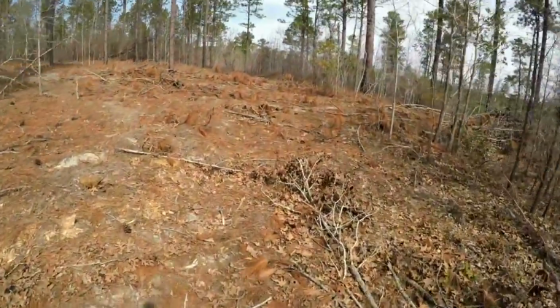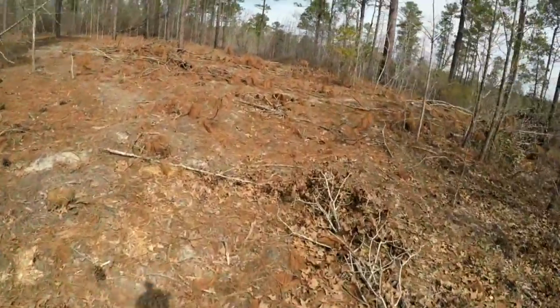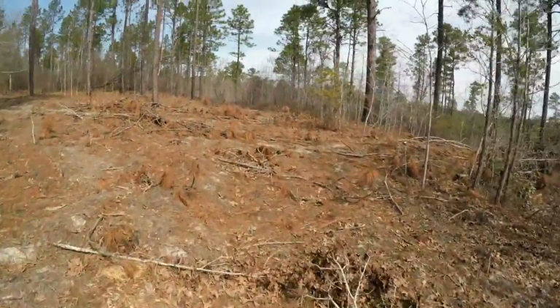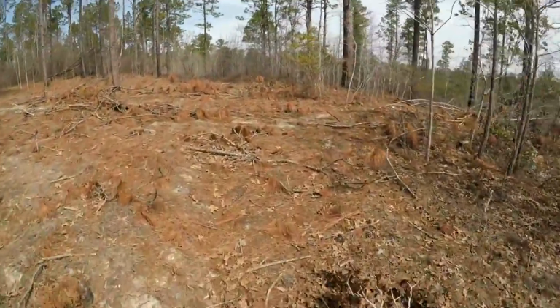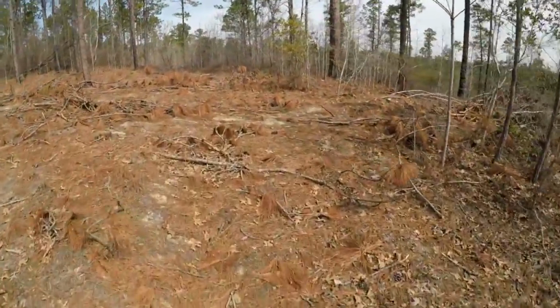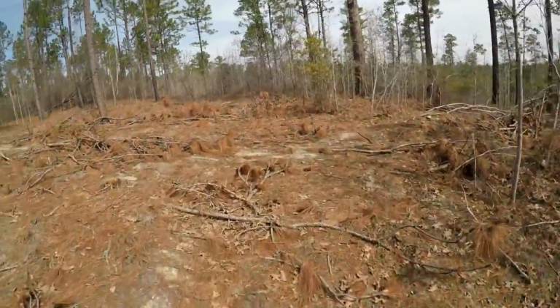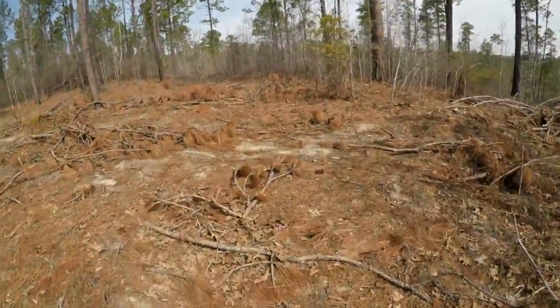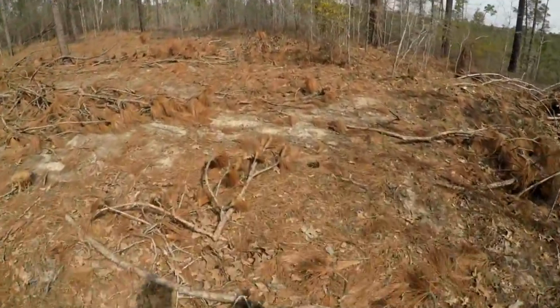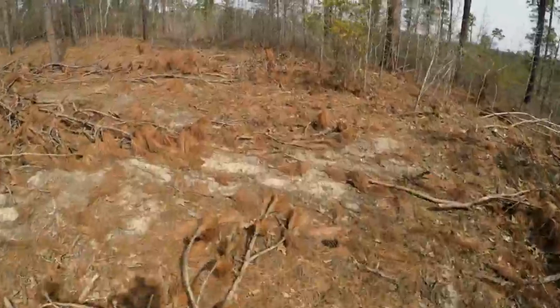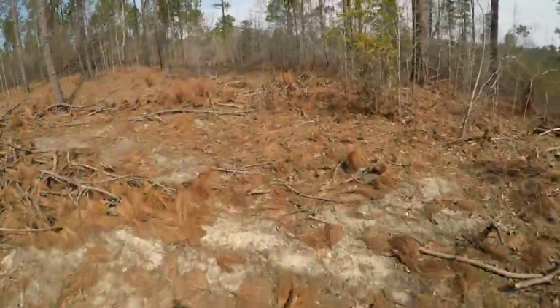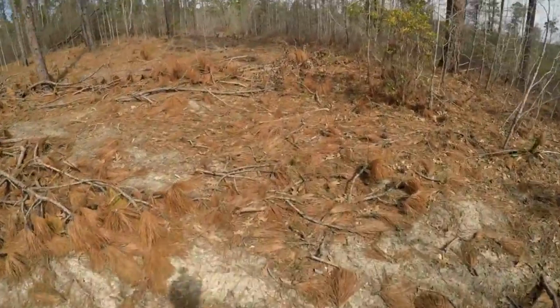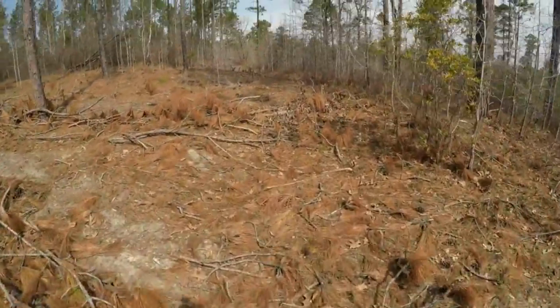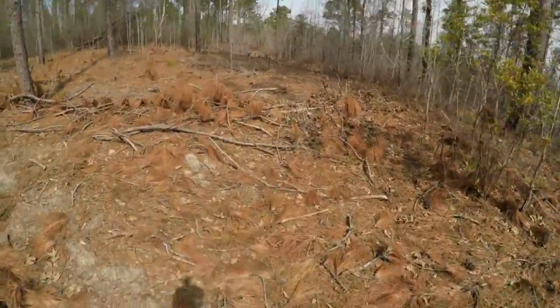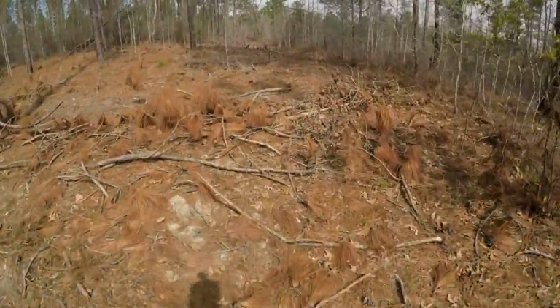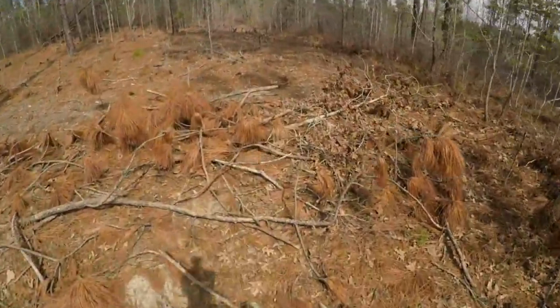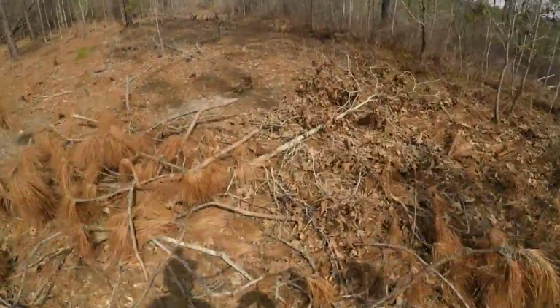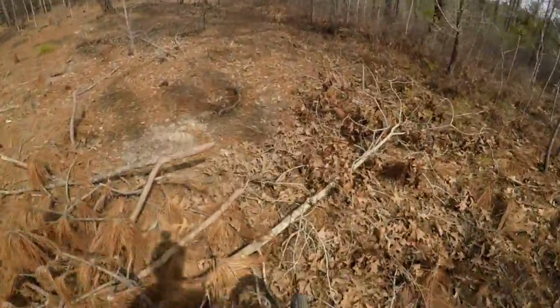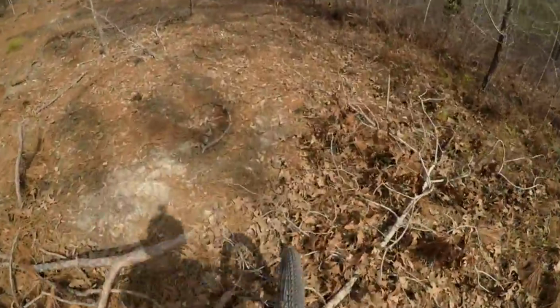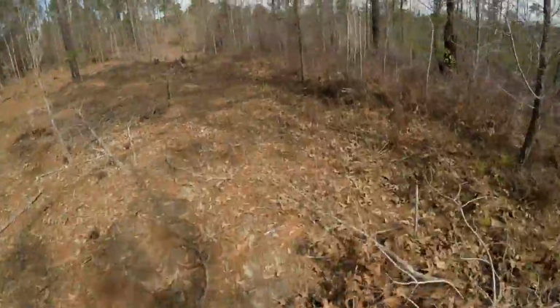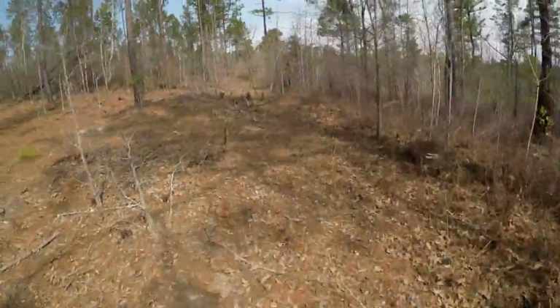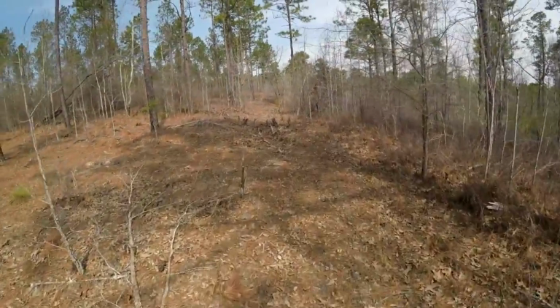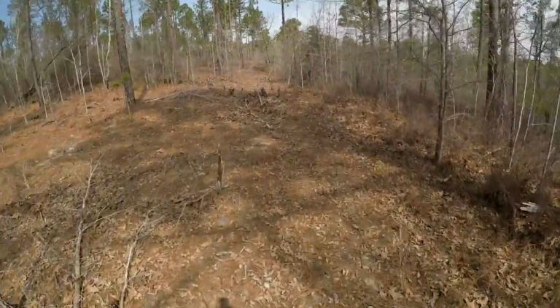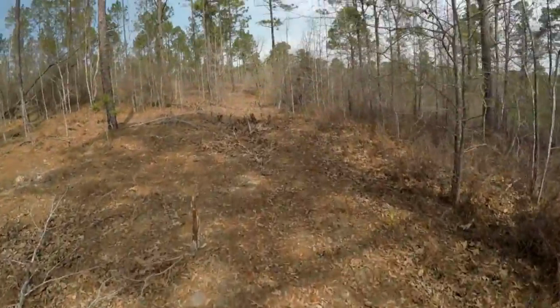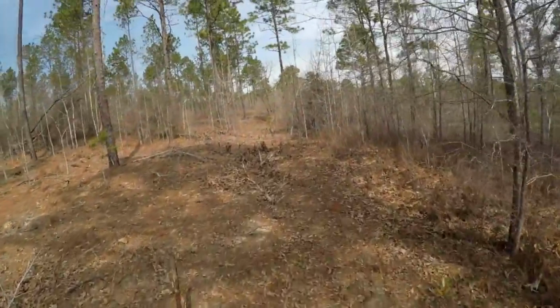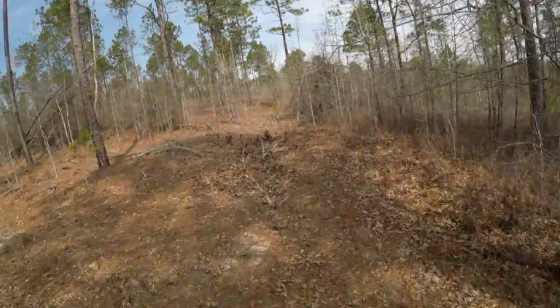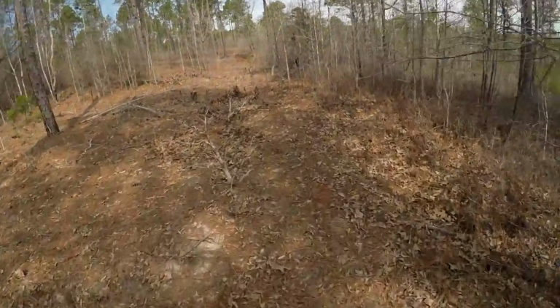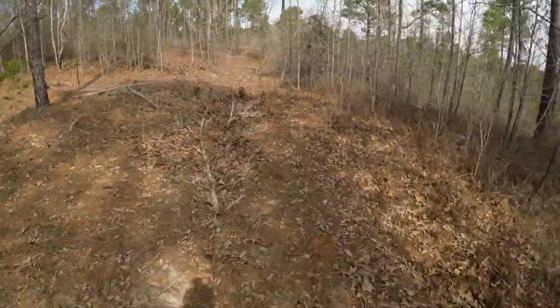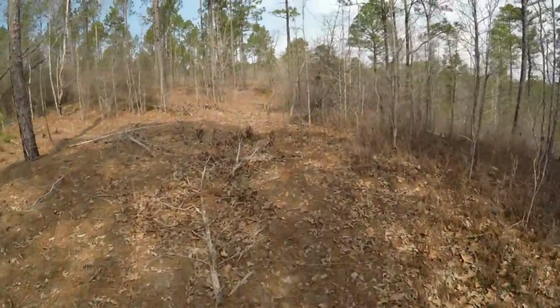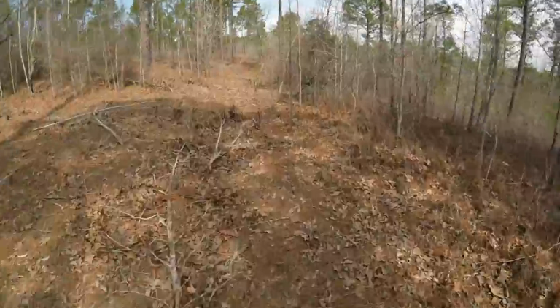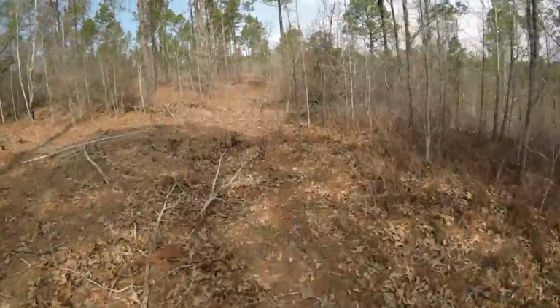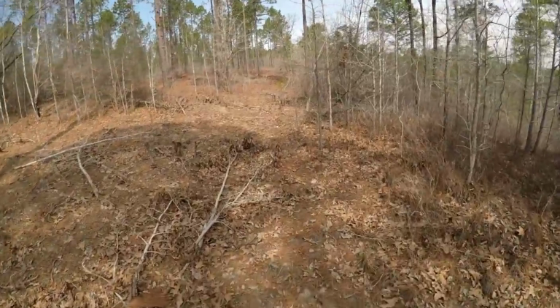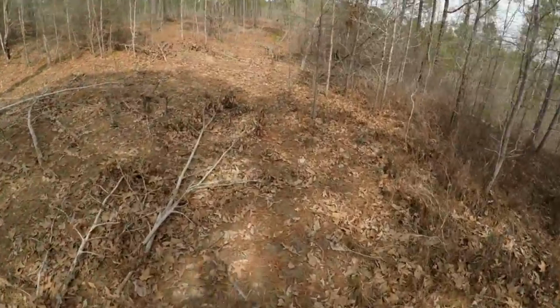This got logged pretty recently, I guess. This trail here is a little different than what I've been riding, and on the map it looks like it goes a long ways.